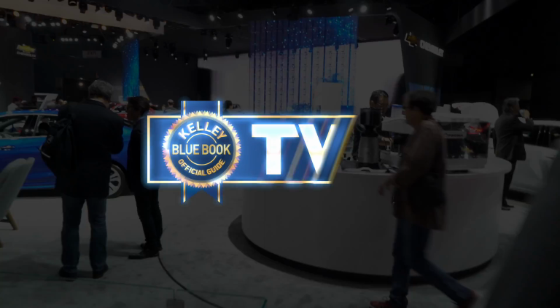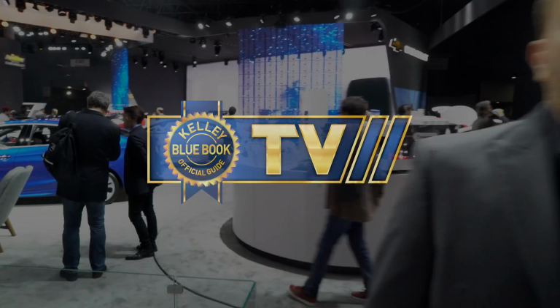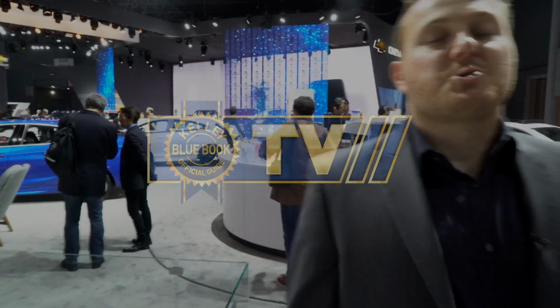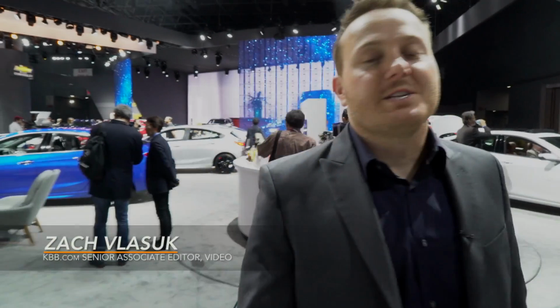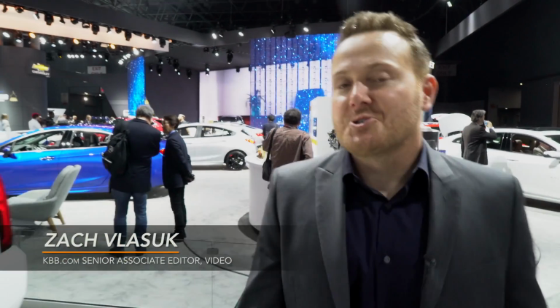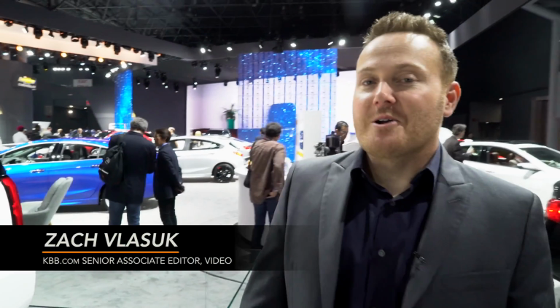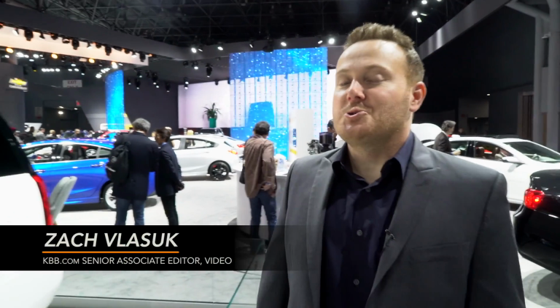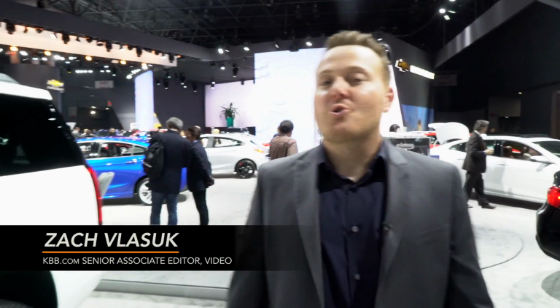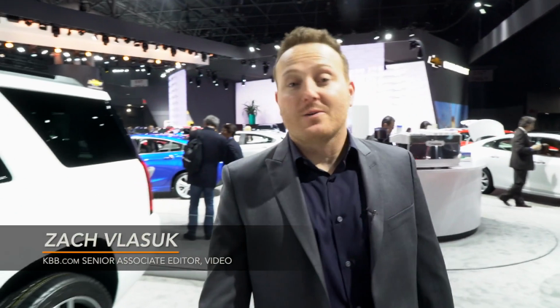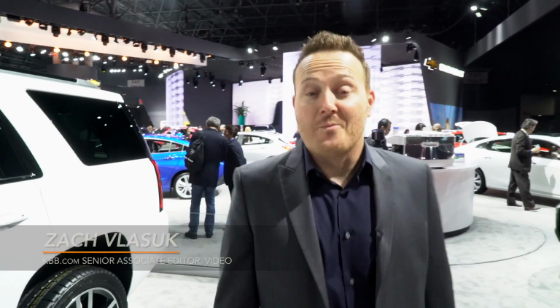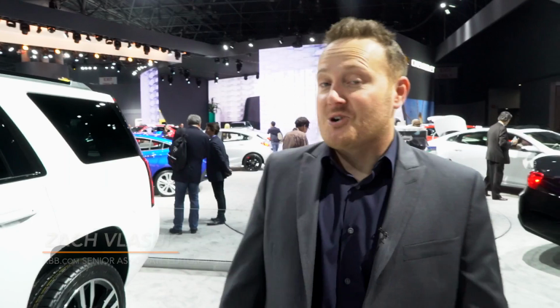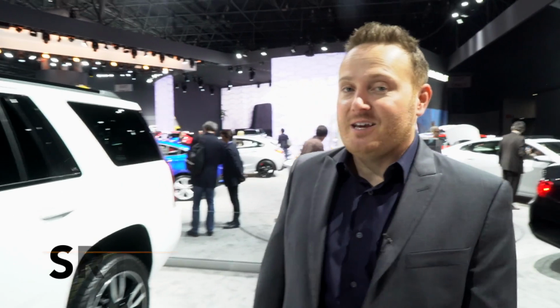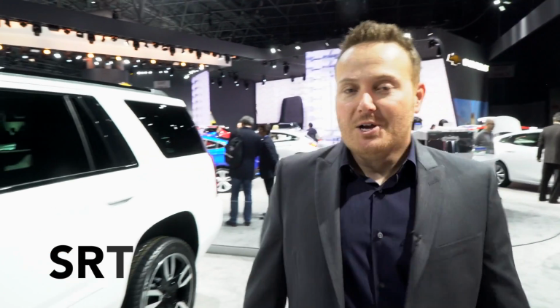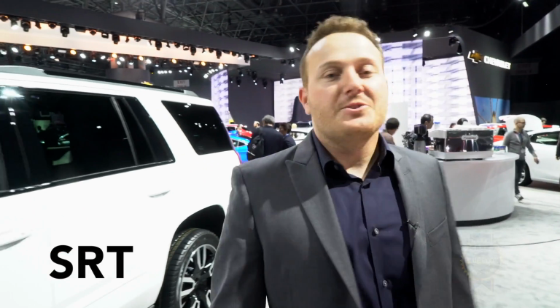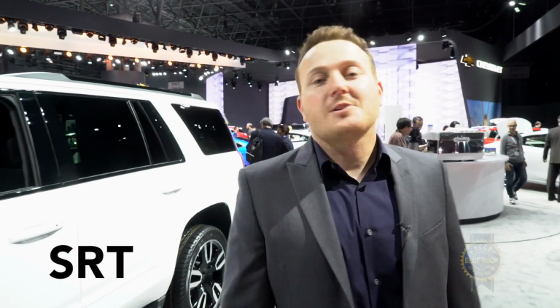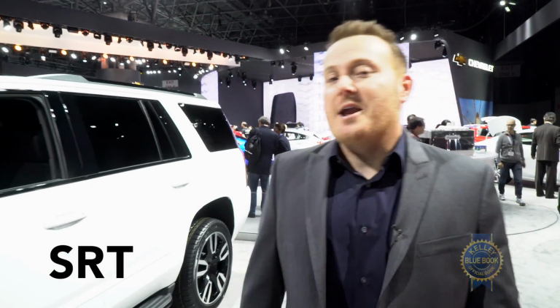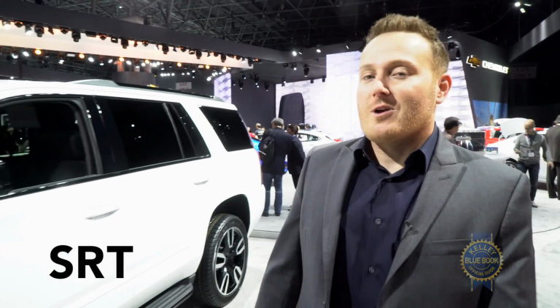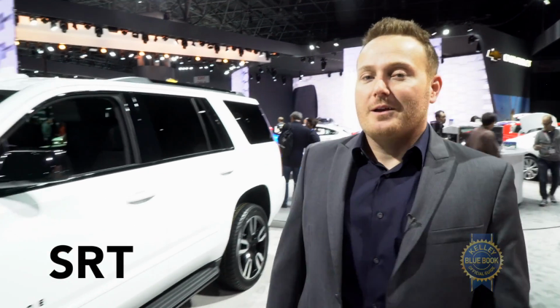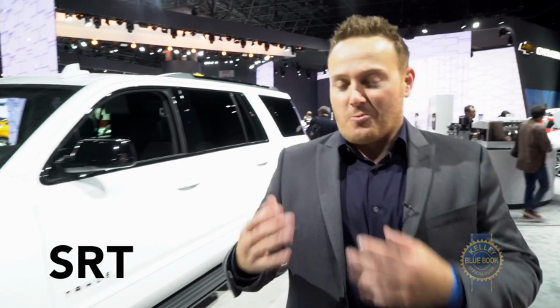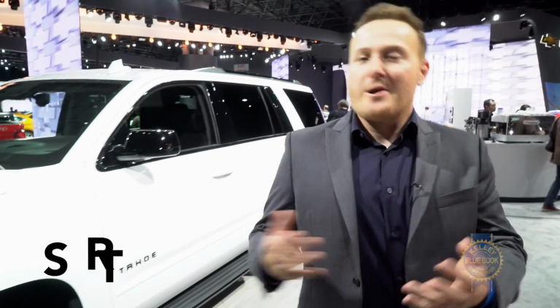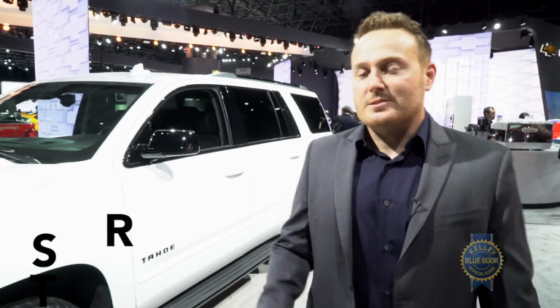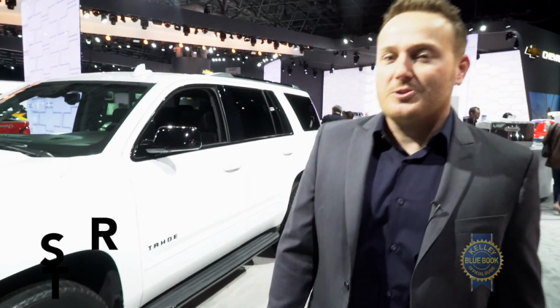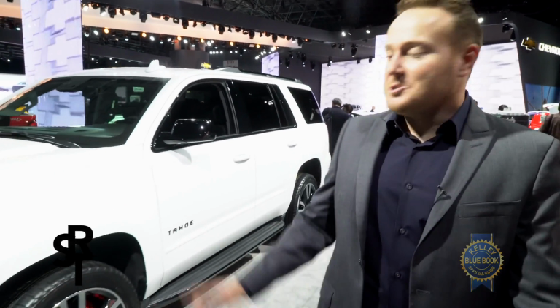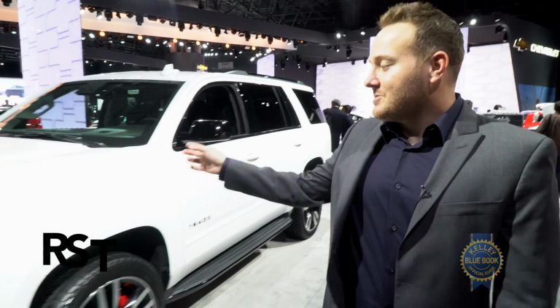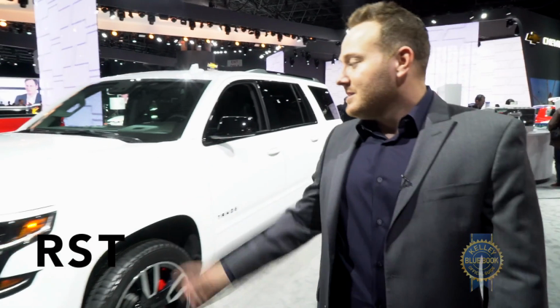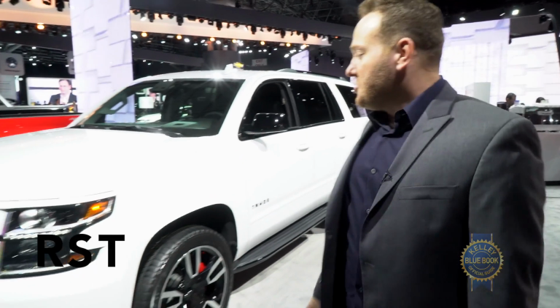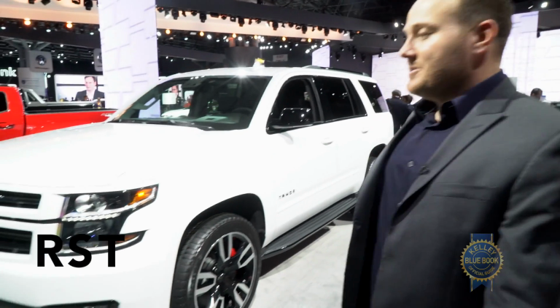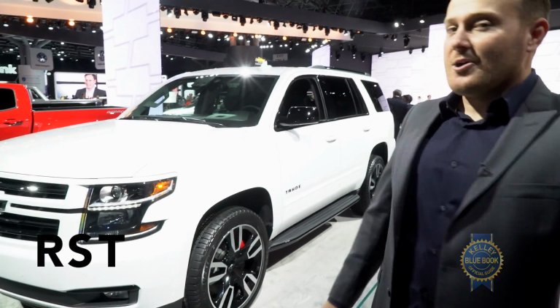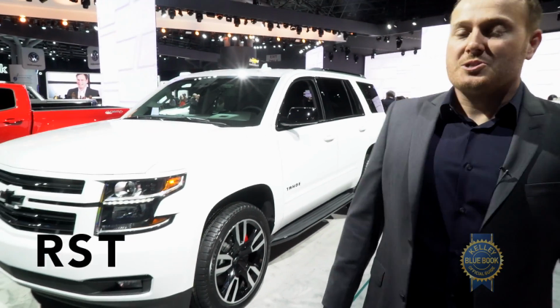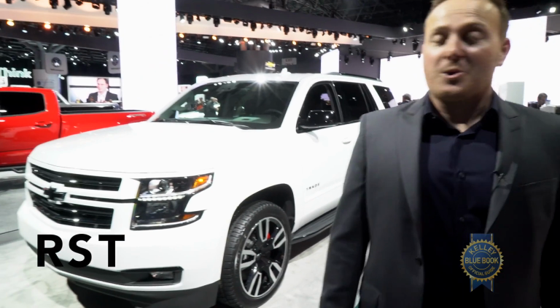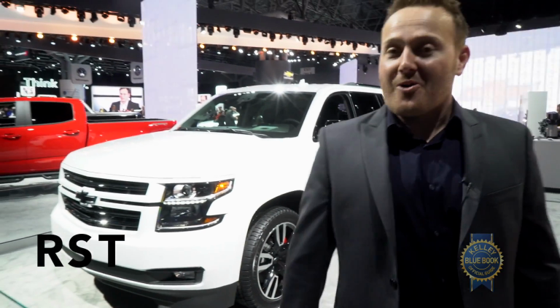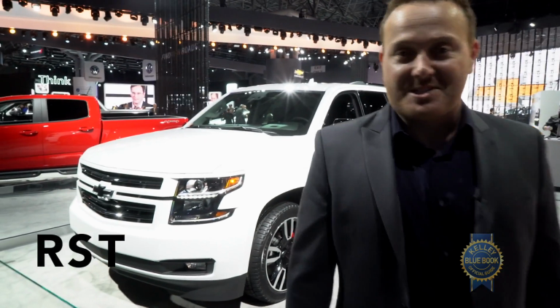With so much recent attention surrounding the two new crossovers from SRT, Chevy took a lesson in anagramming and rearranged those letters into this: the Chevy Tahoe and Suburban RST.